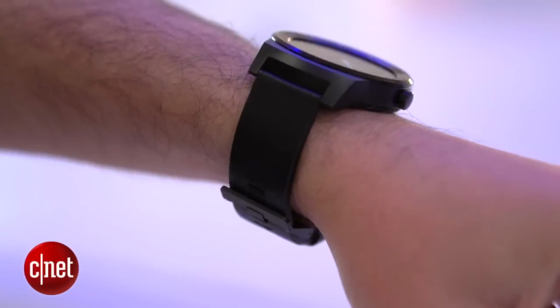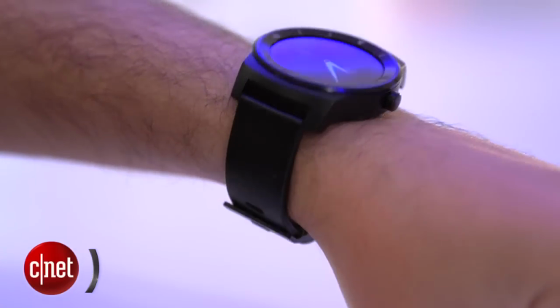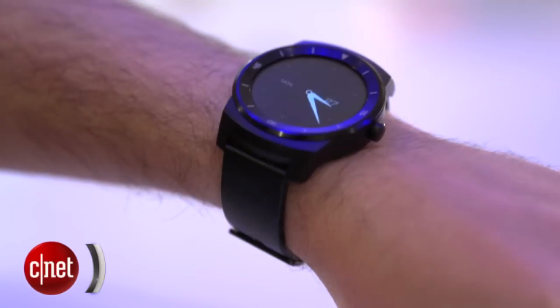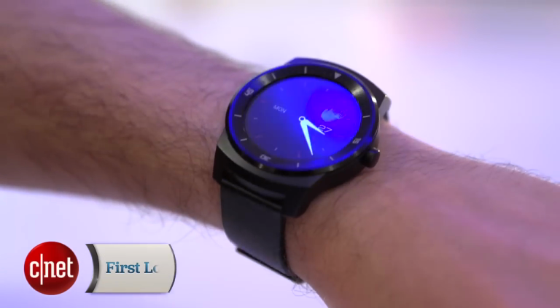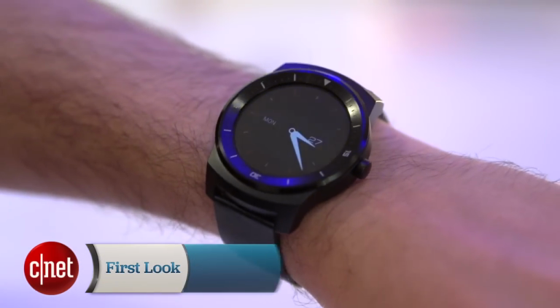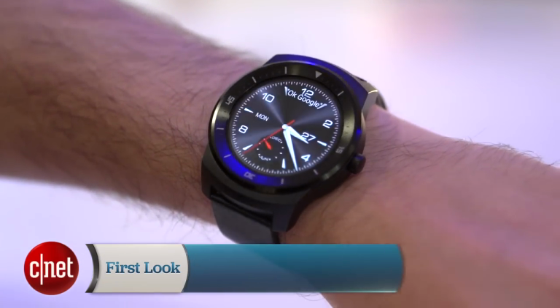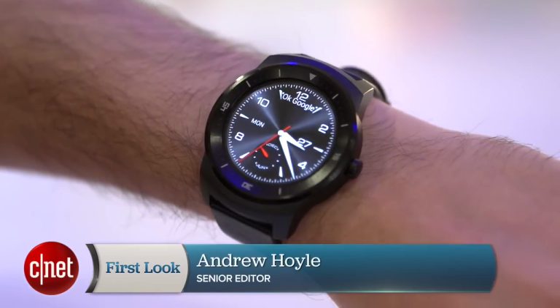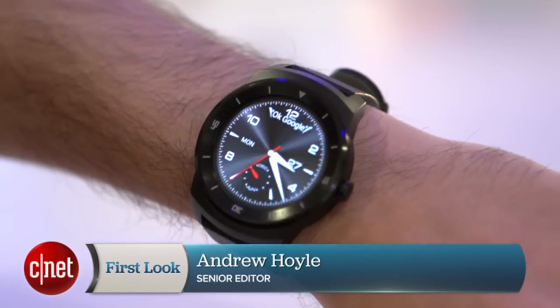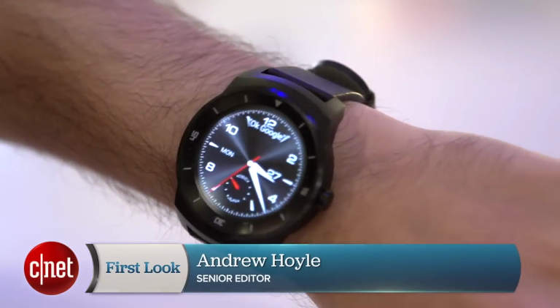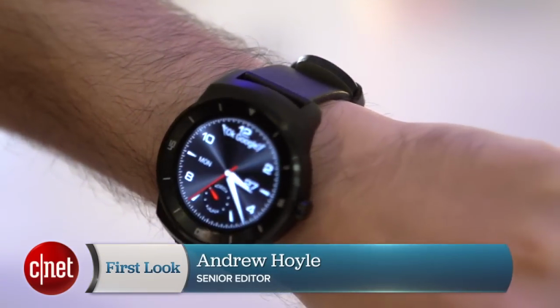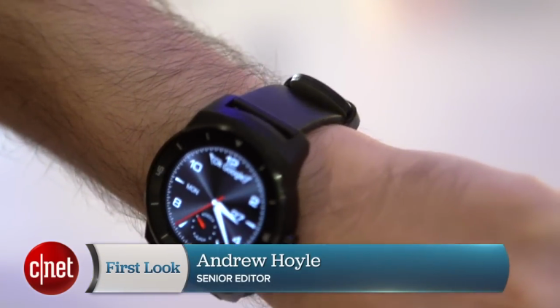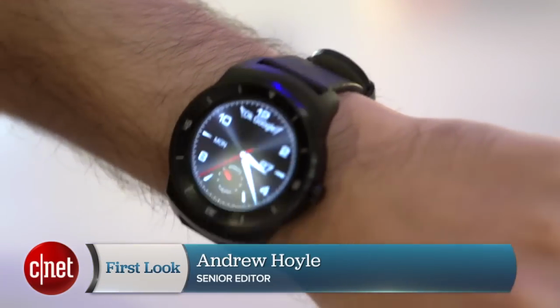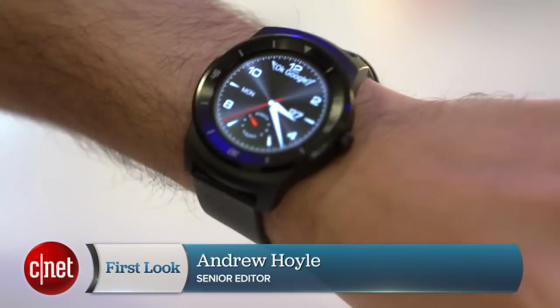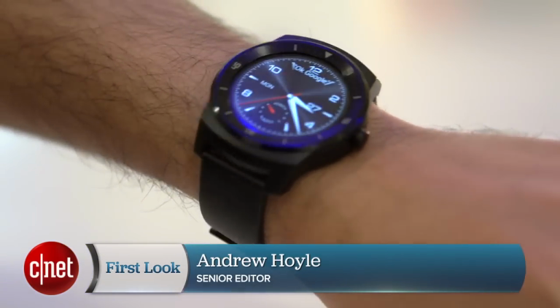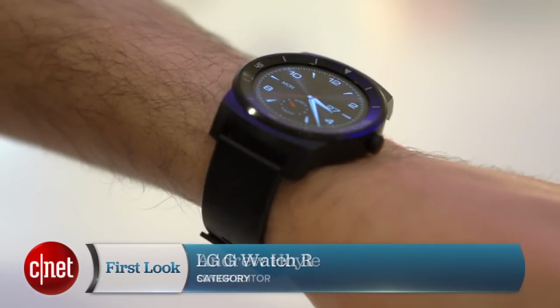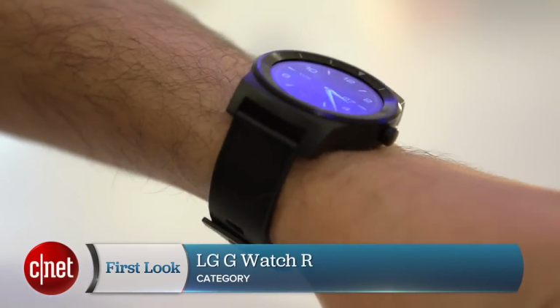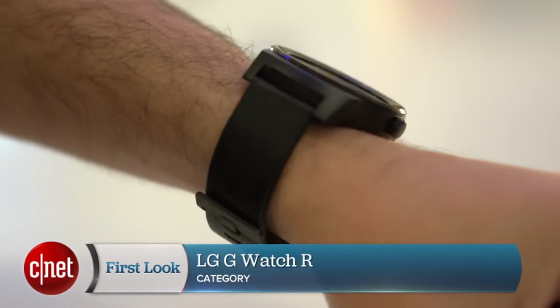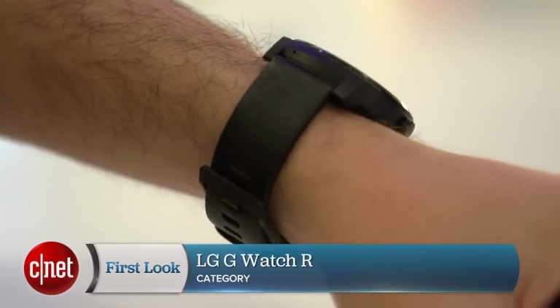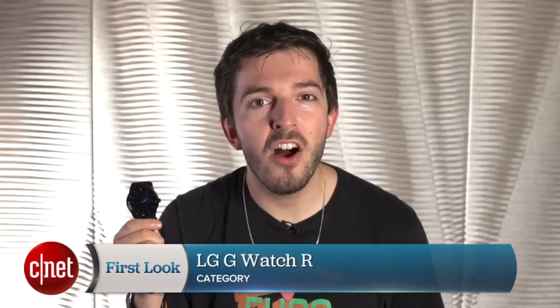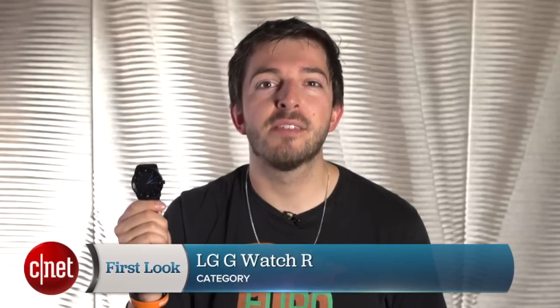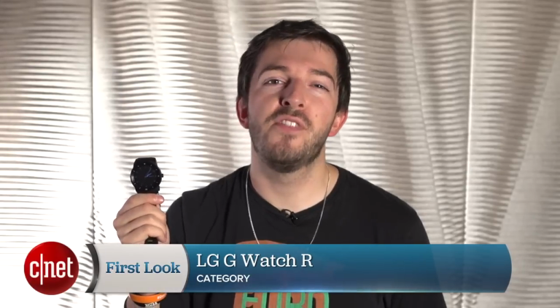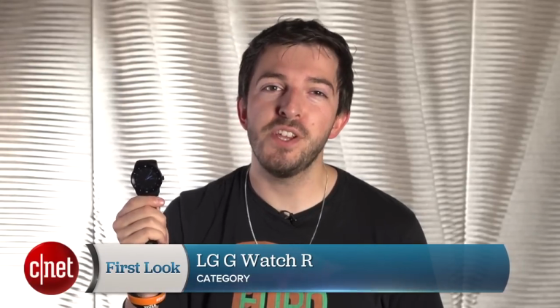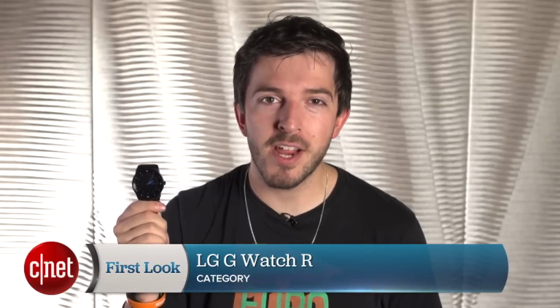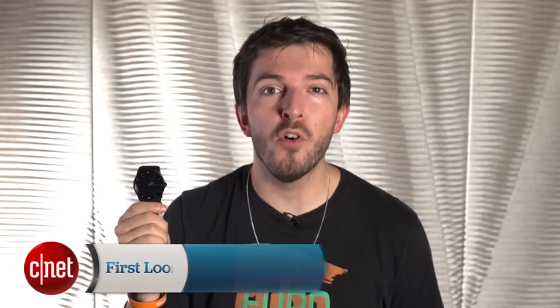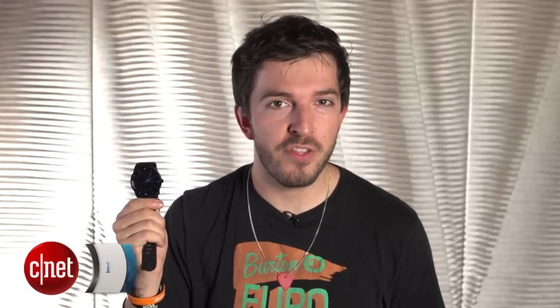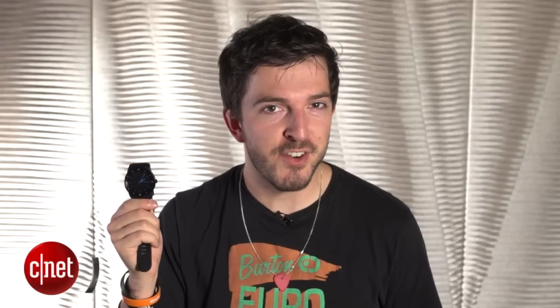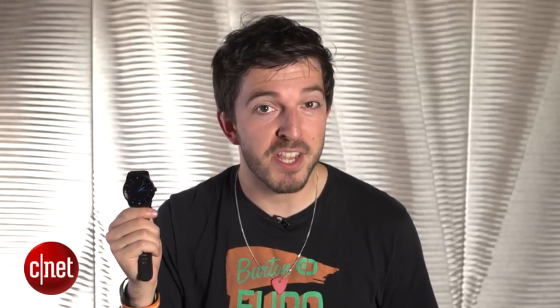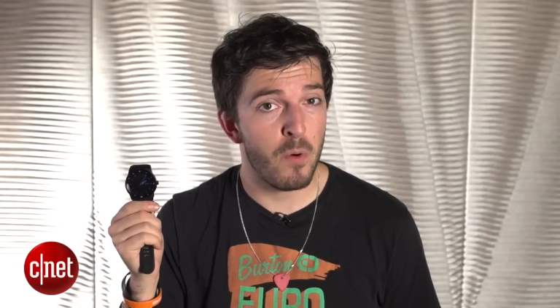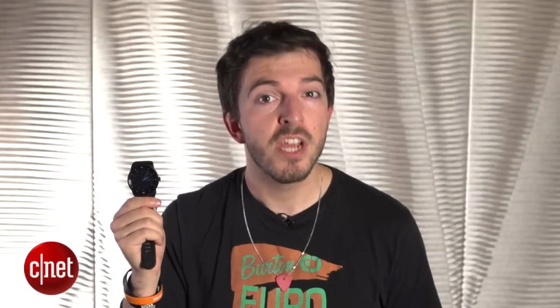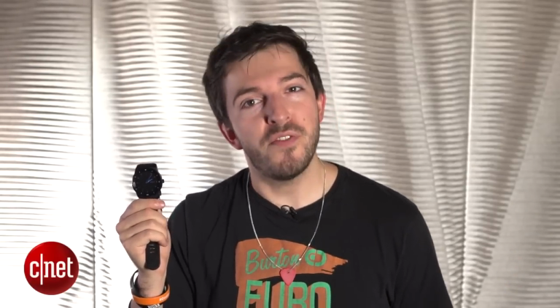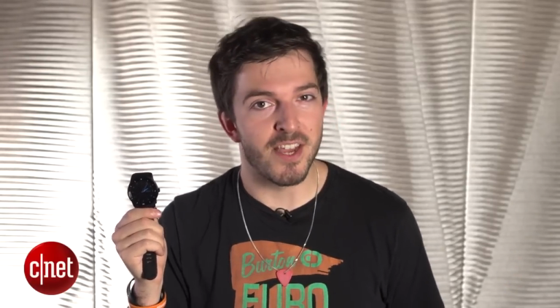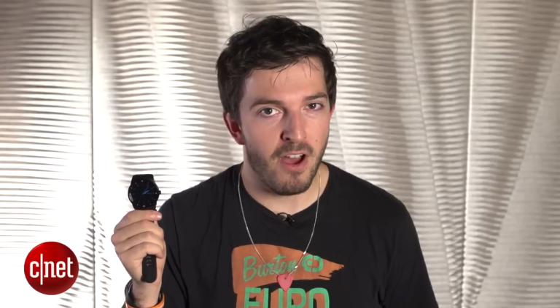Fanatic old-fashioned followers finally have a smartwatch that they won't be ashamed to wrap around their wrist. It's called the LG G Watch R and it's the most visually striking of all the Android-based smartwatches we've seen so far.